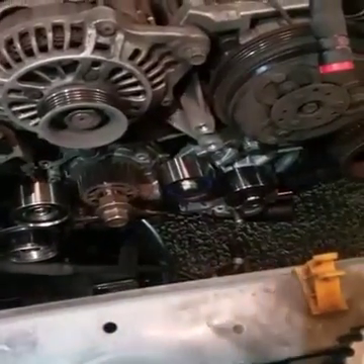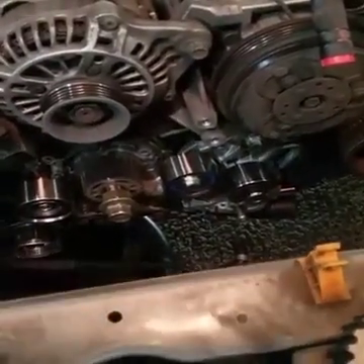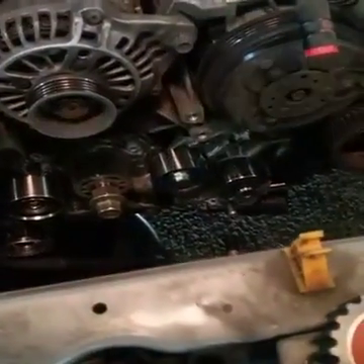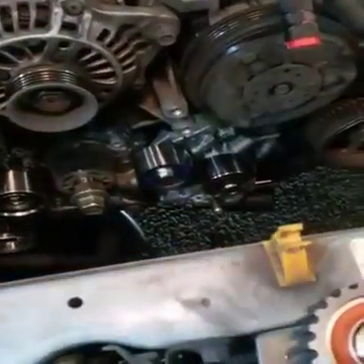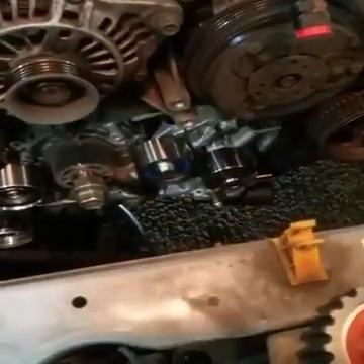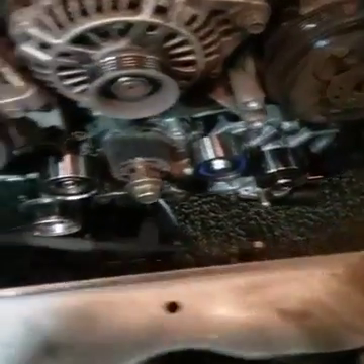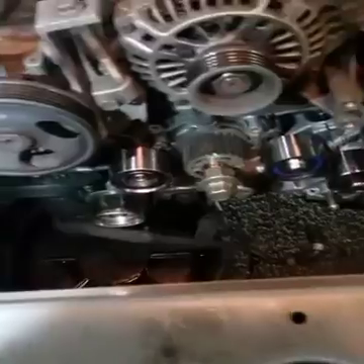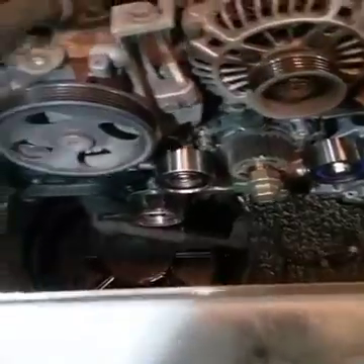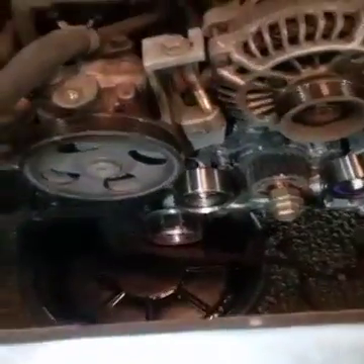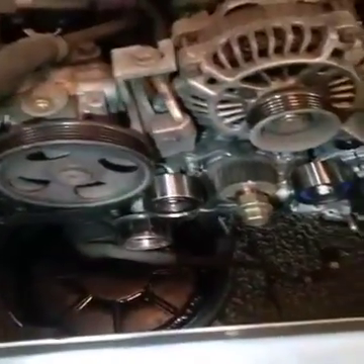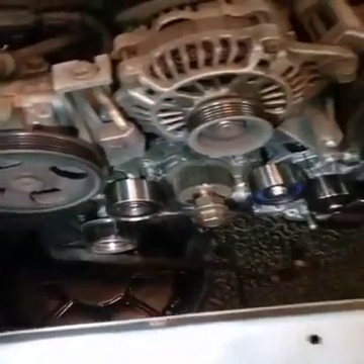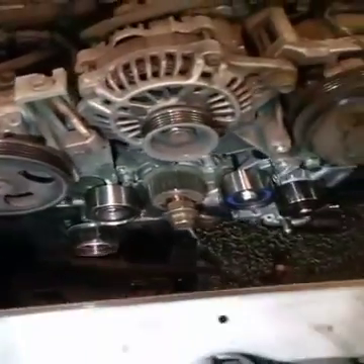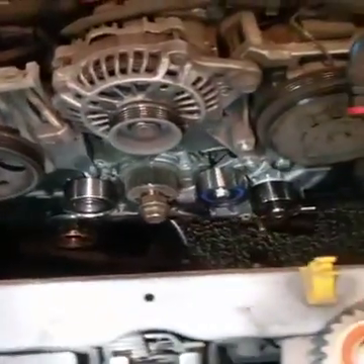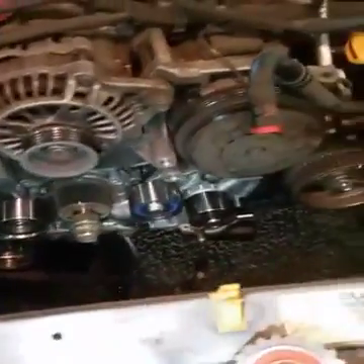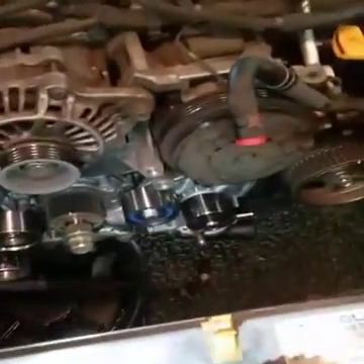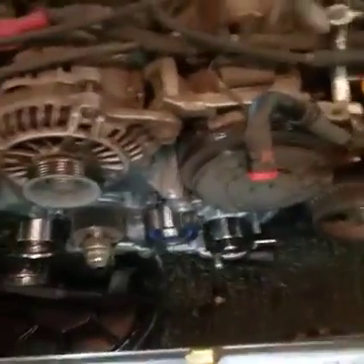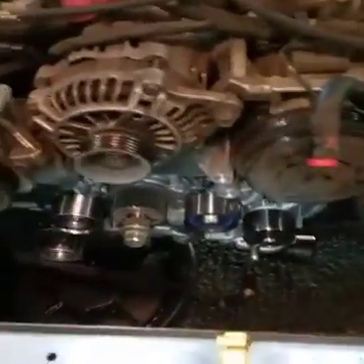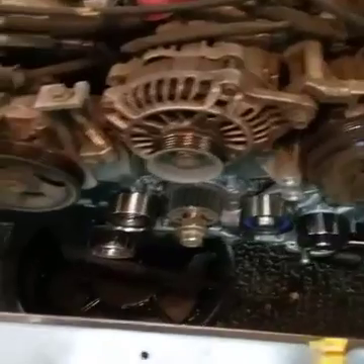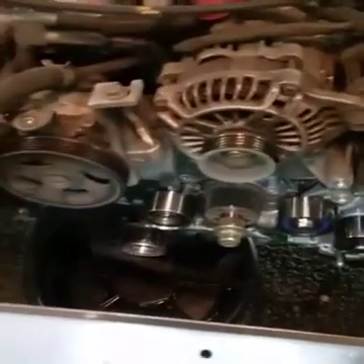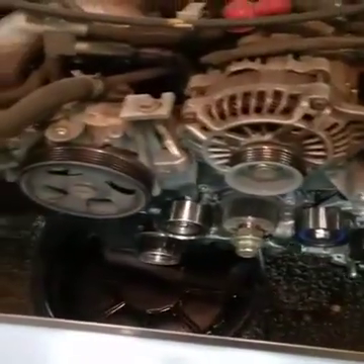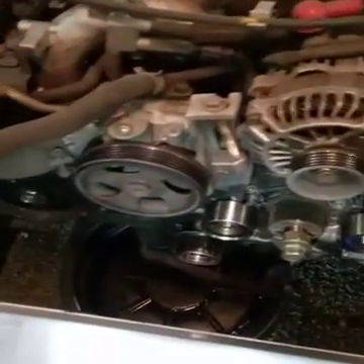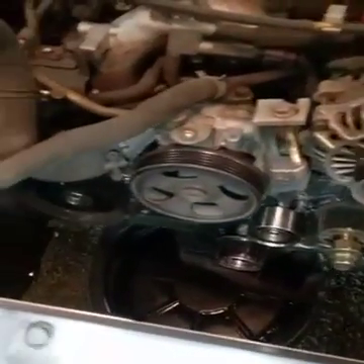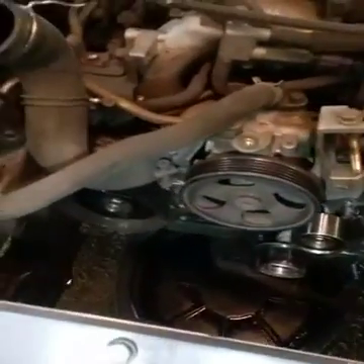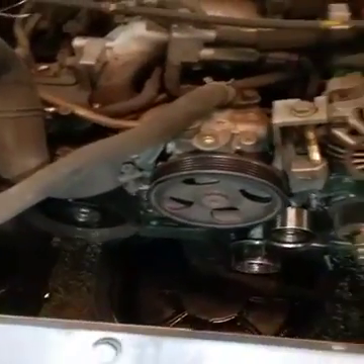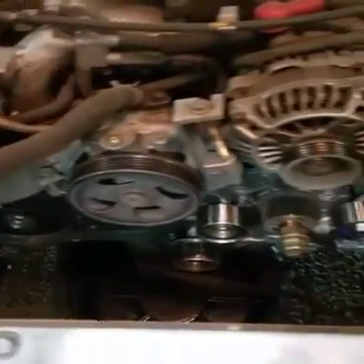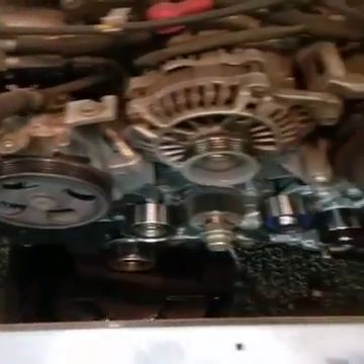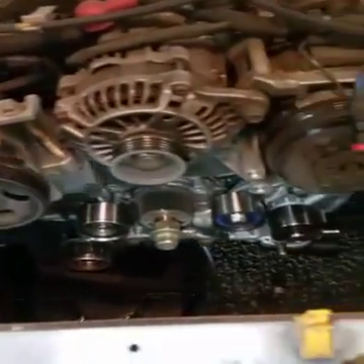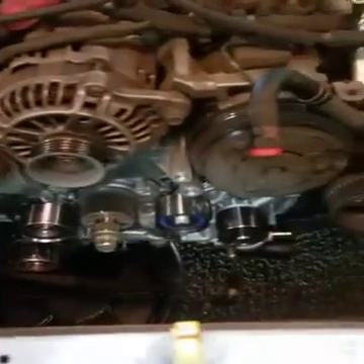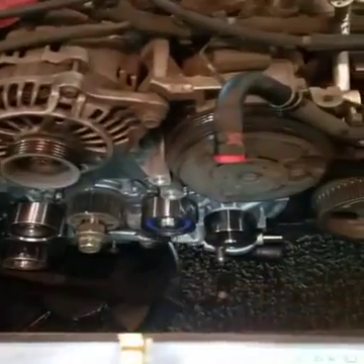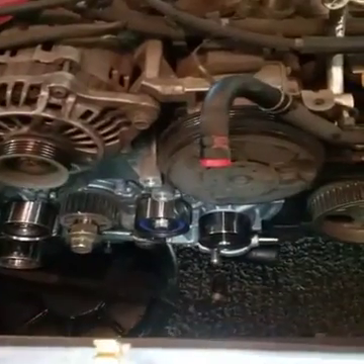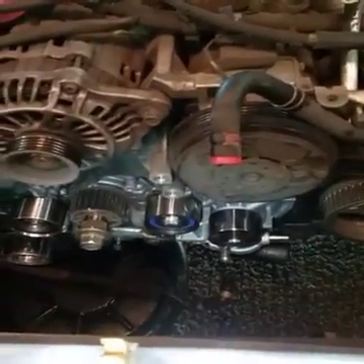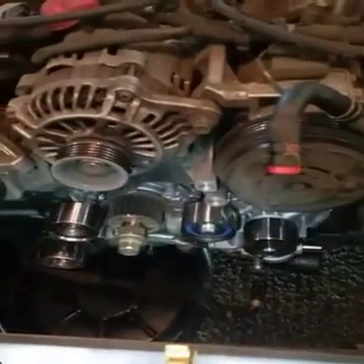Hello, Steve's Auto Care here. Today we're doing a timing belt on a Subaru, and I just wanted to go over a possible cause of a noise that's in the timing belt area.